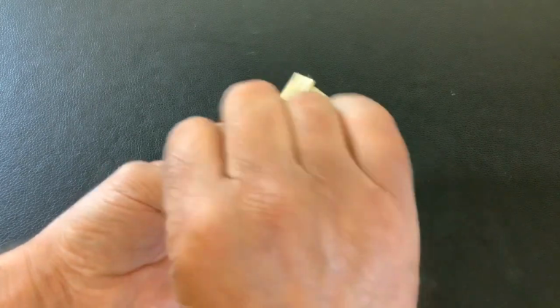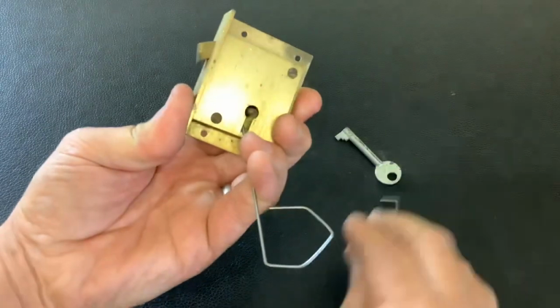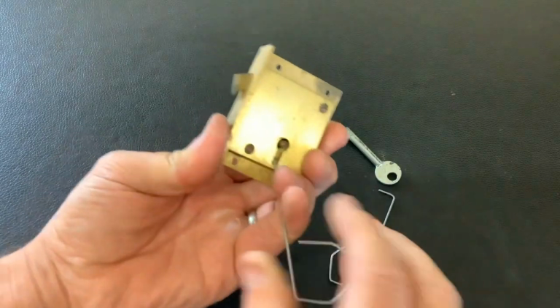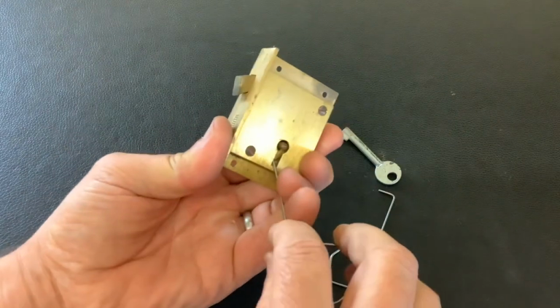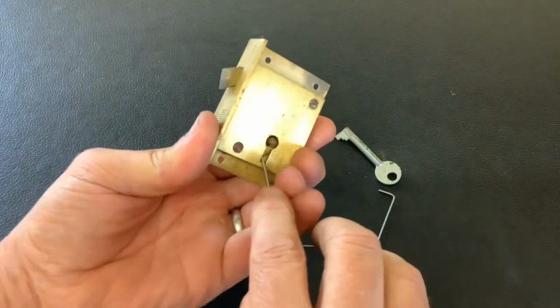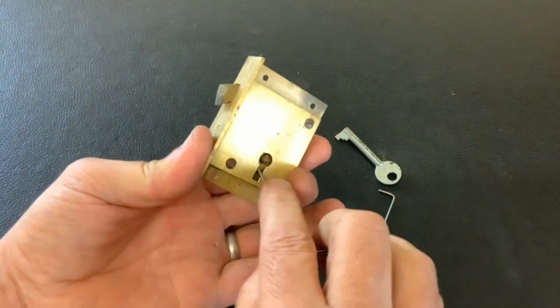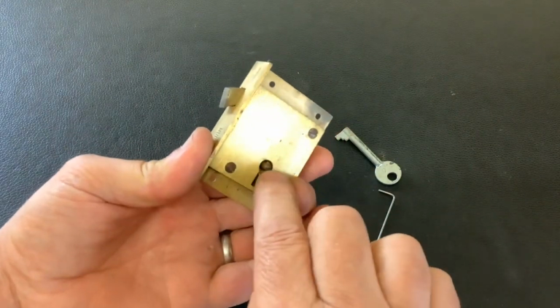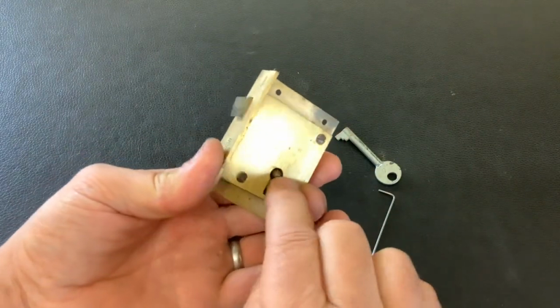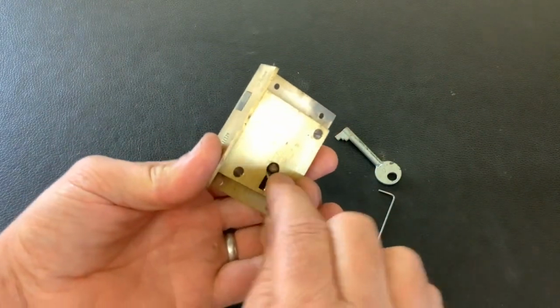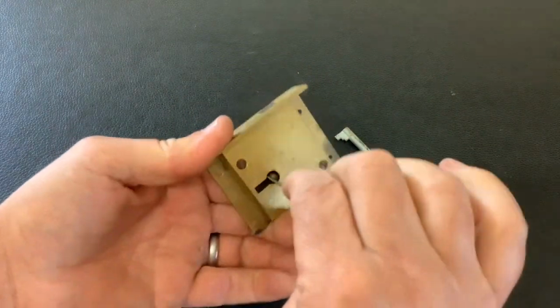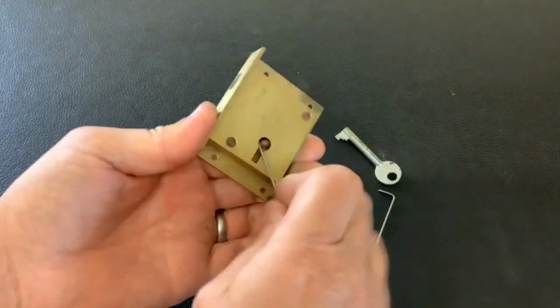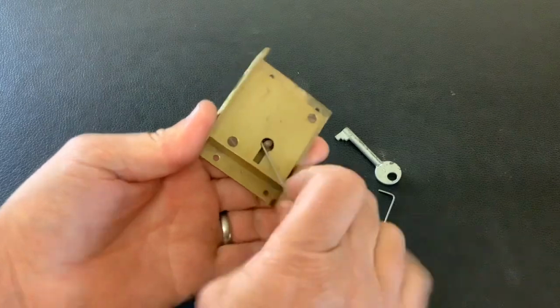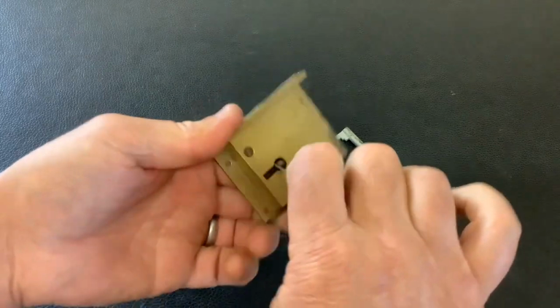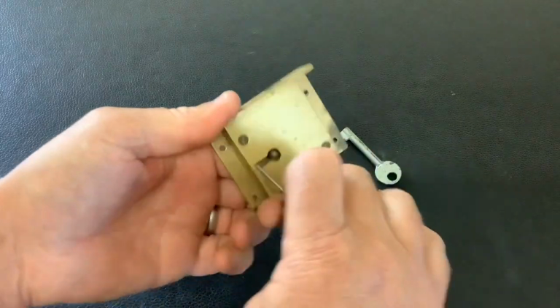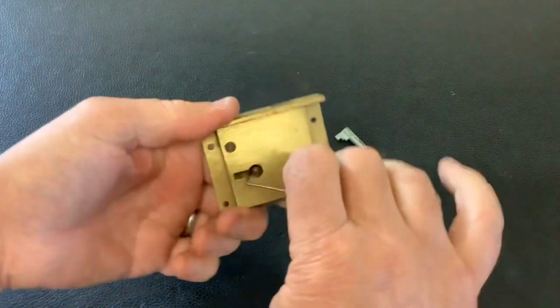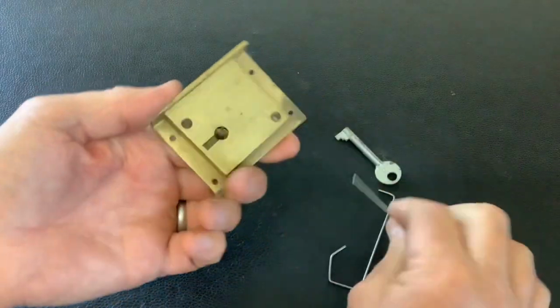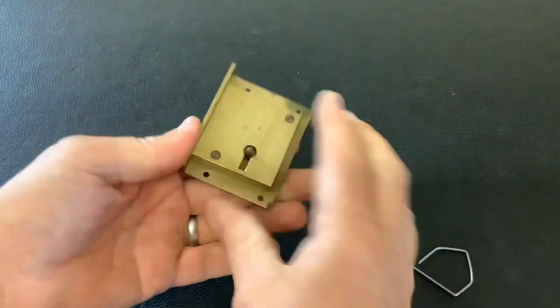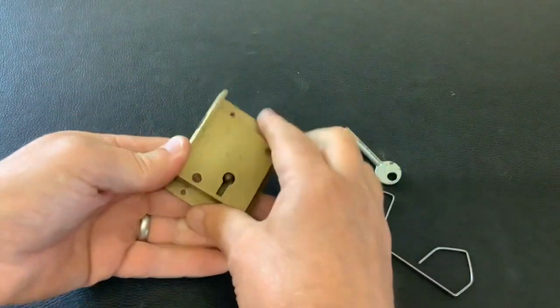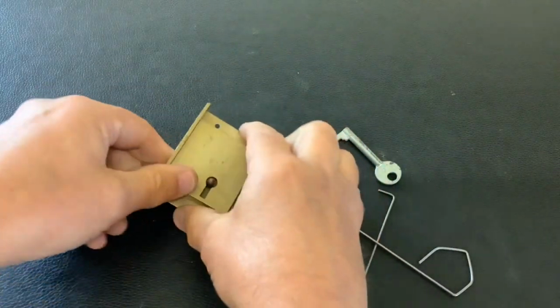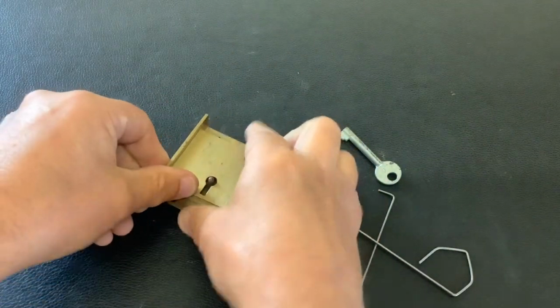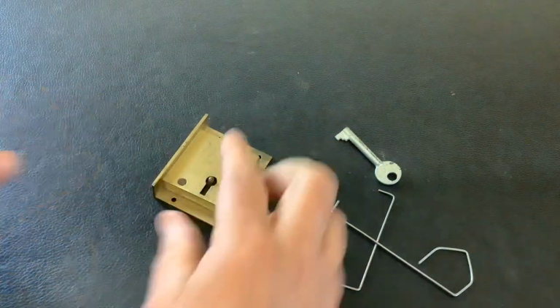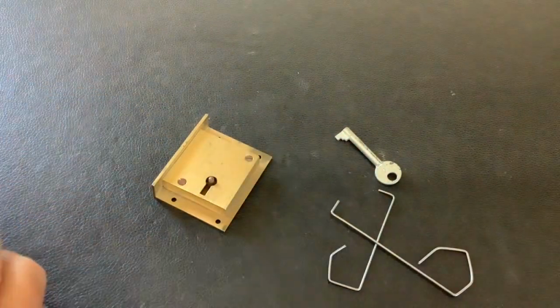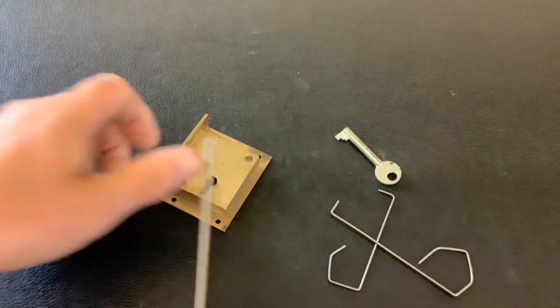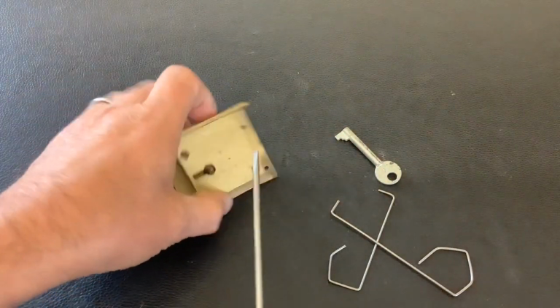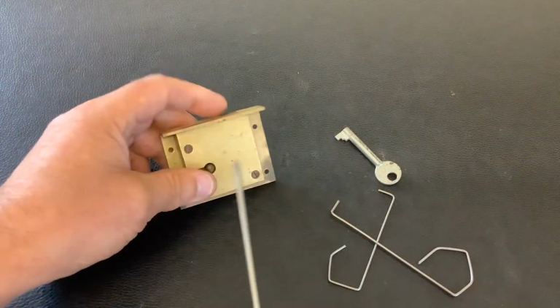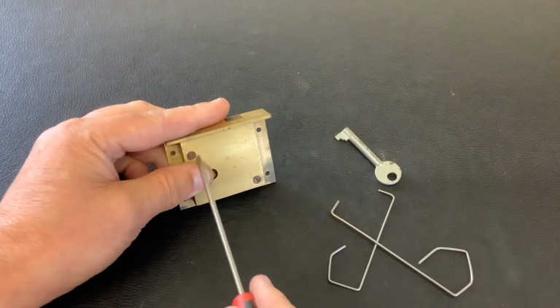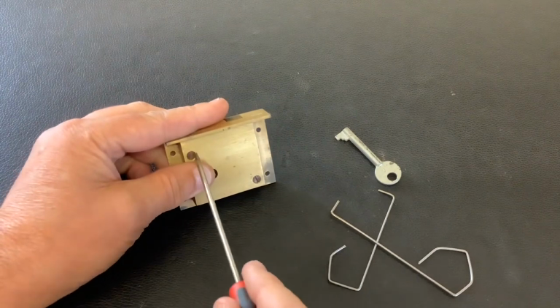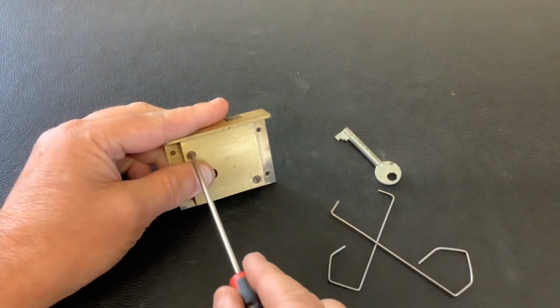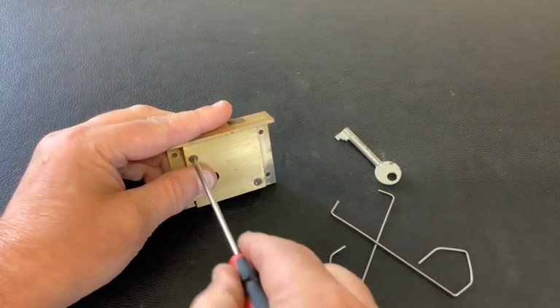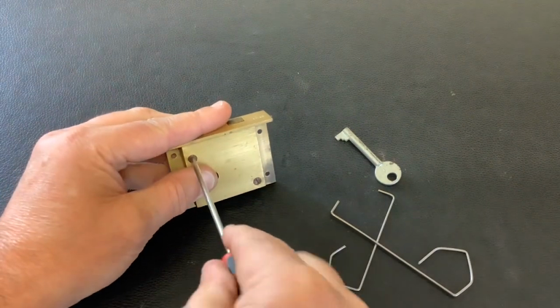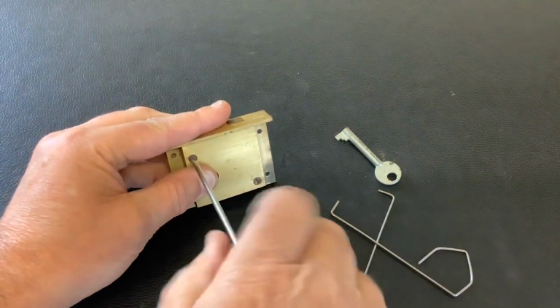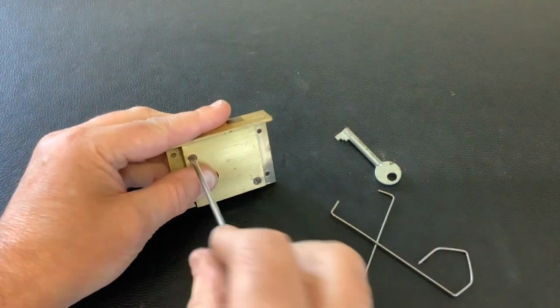Get it open — like I say, only two levers in there, not hard to pick. Get the wire out and we'll have a quick look at what's going on inside this lock.